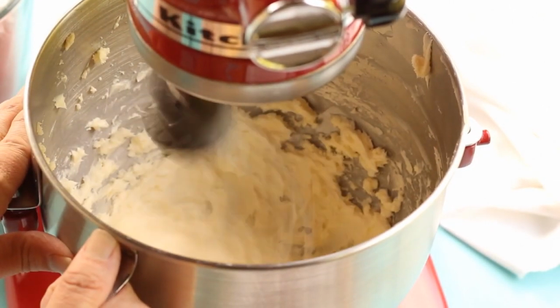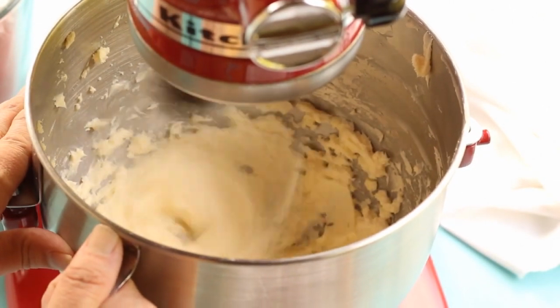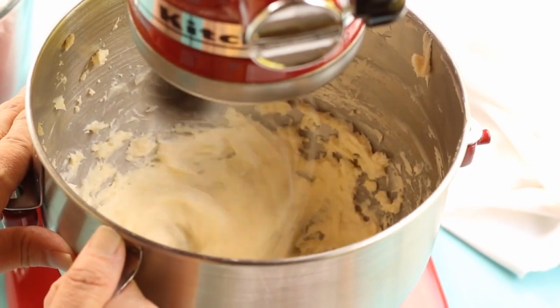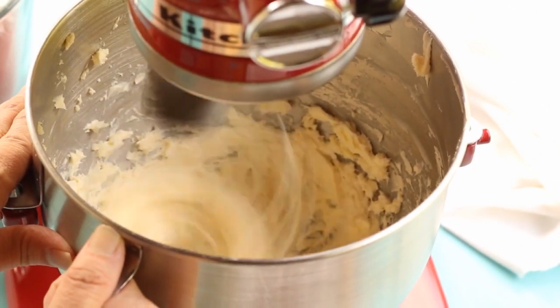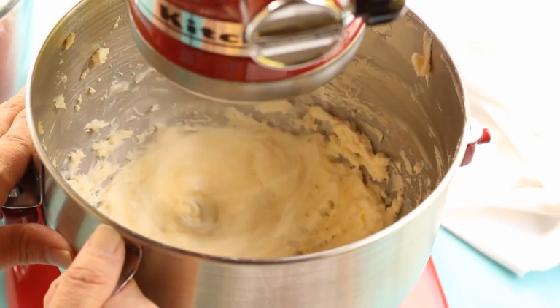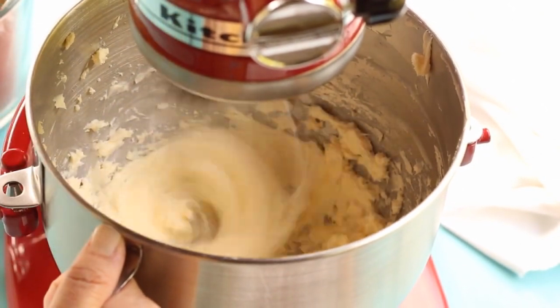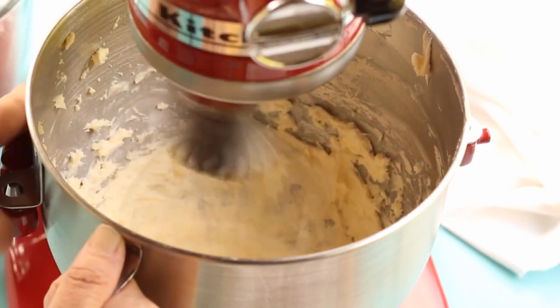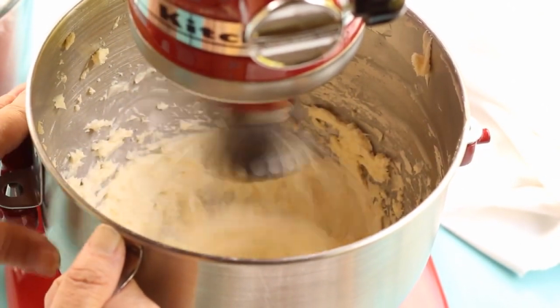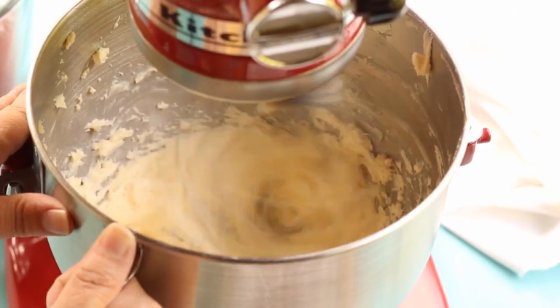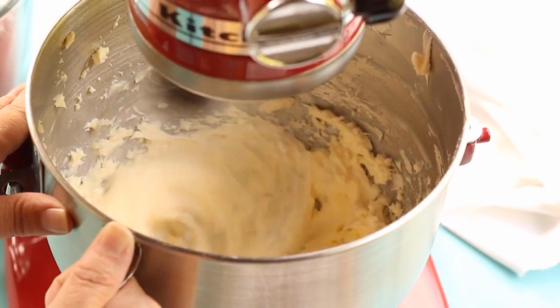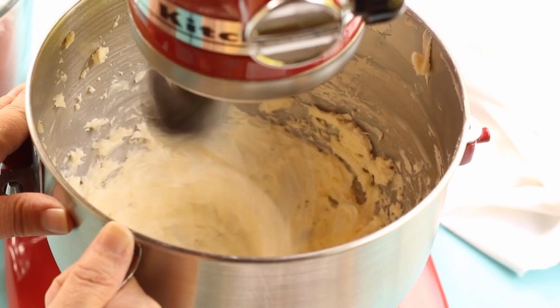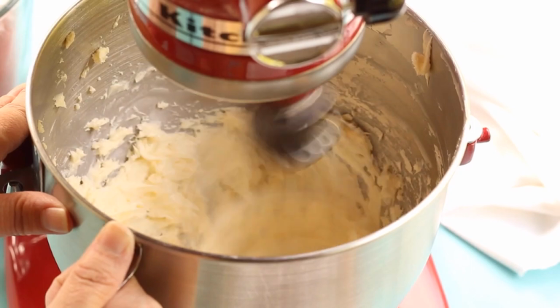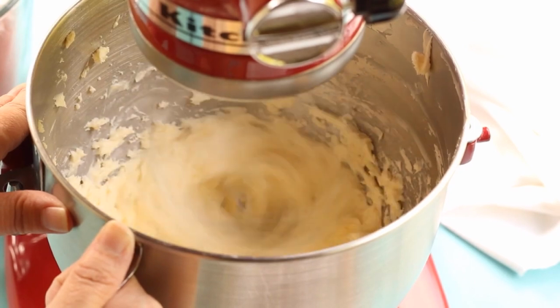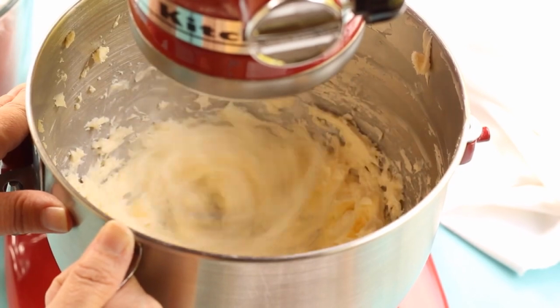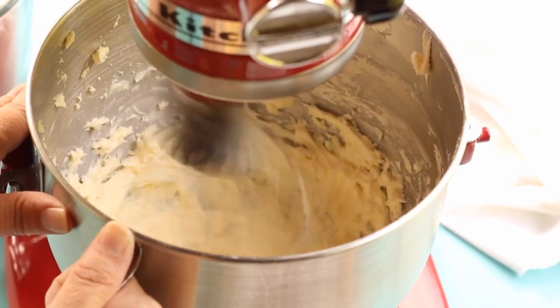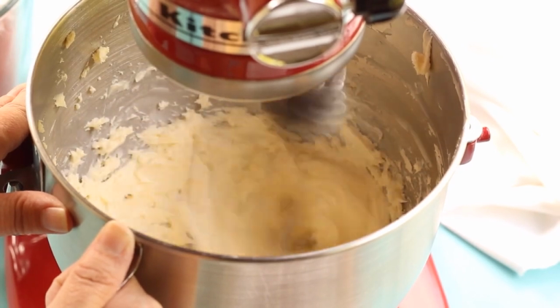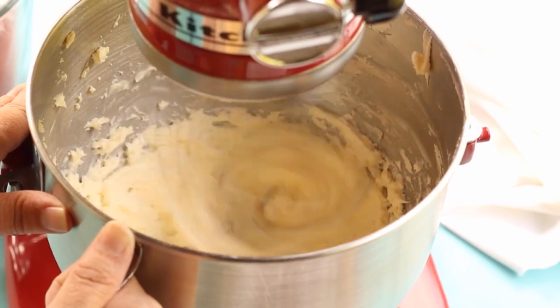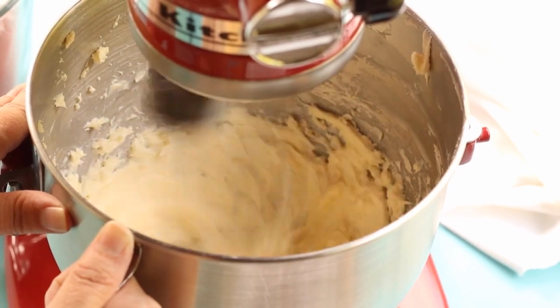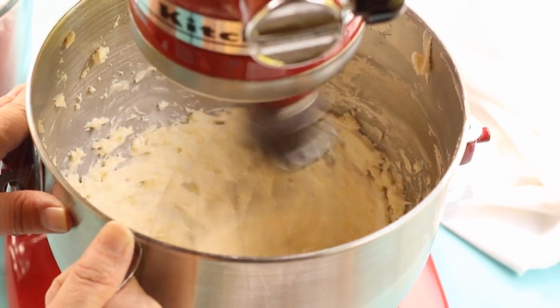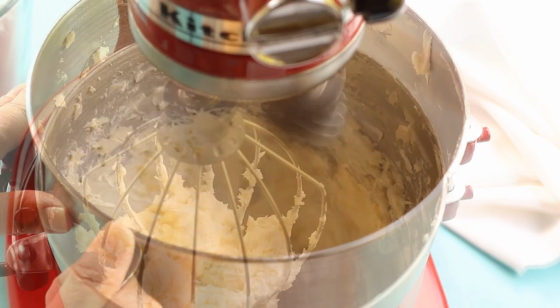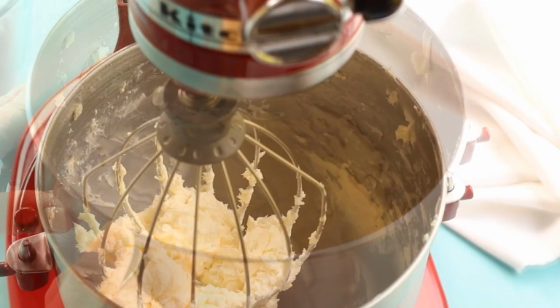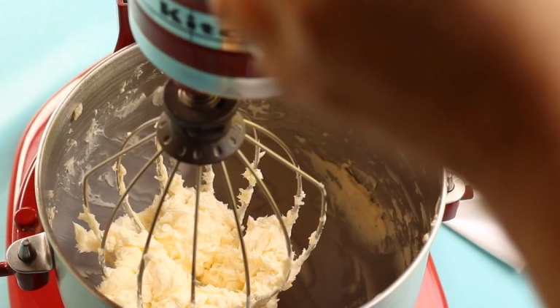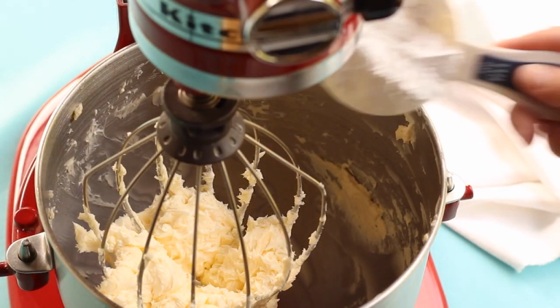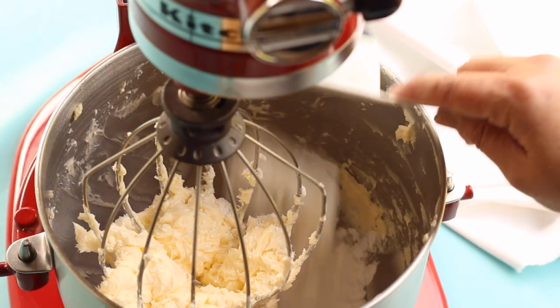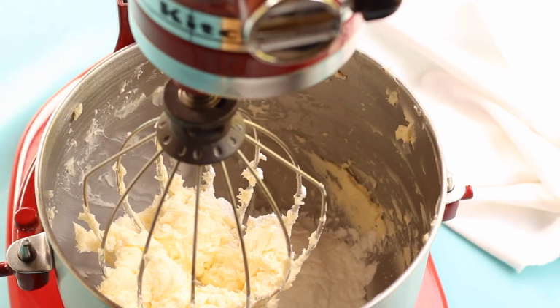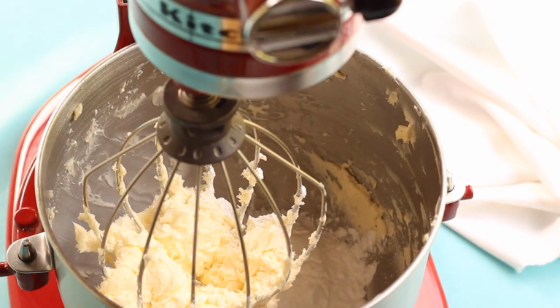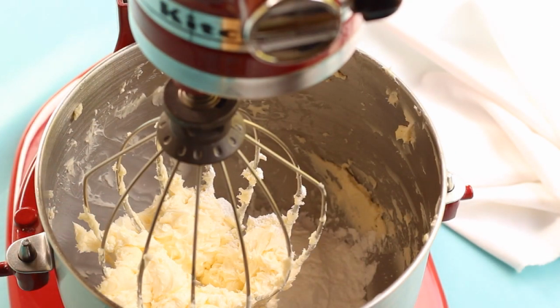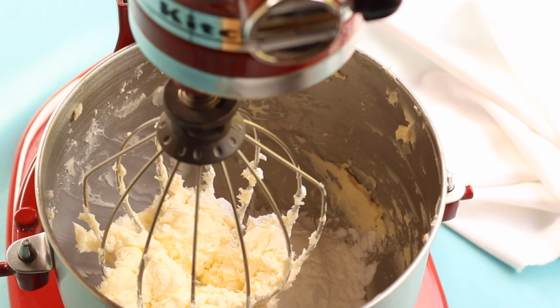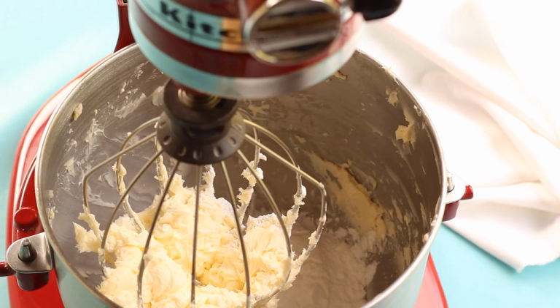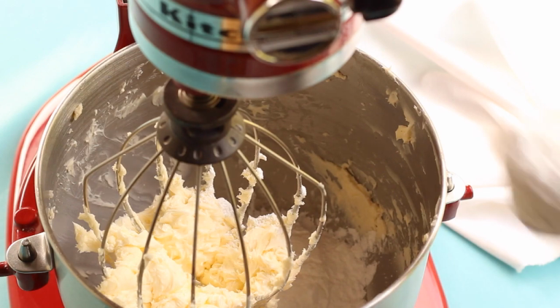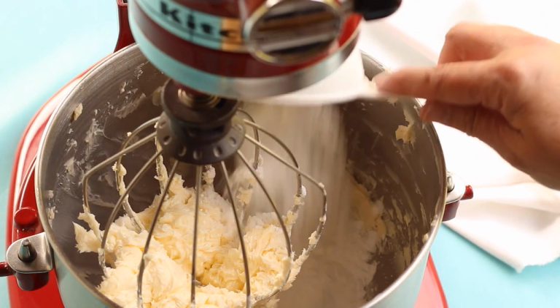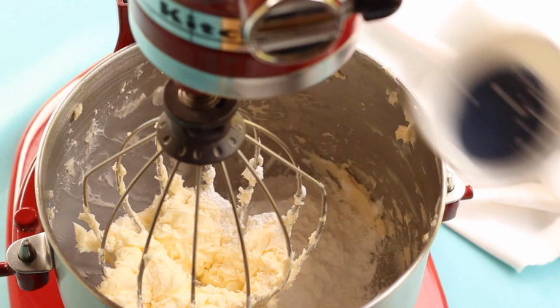We're going to begin with two sticks of softened unsalted butter. Just place it in the bowl of your KitchenAid mixer fitted with the whisk attachment and mix the butter for three to five minutes.